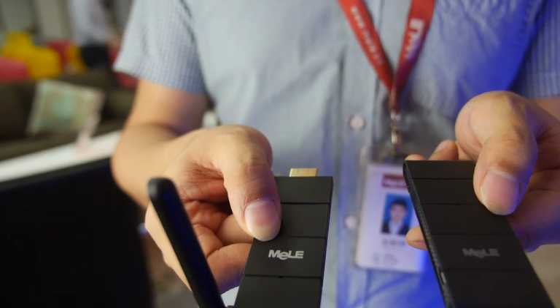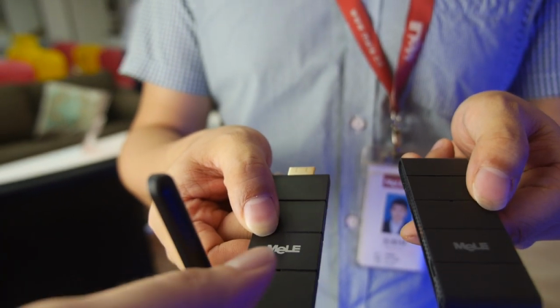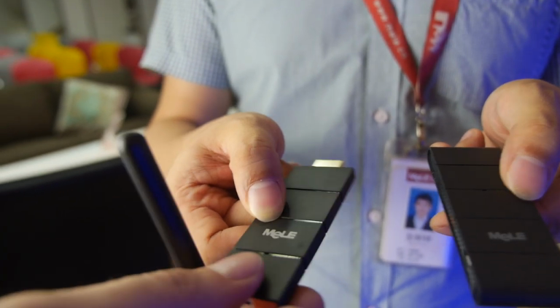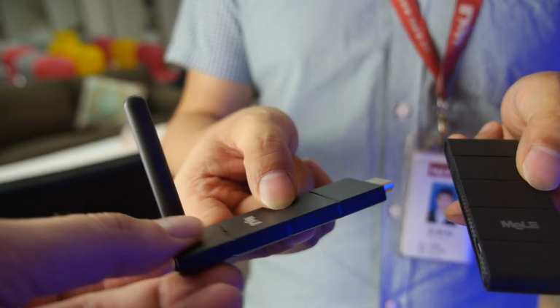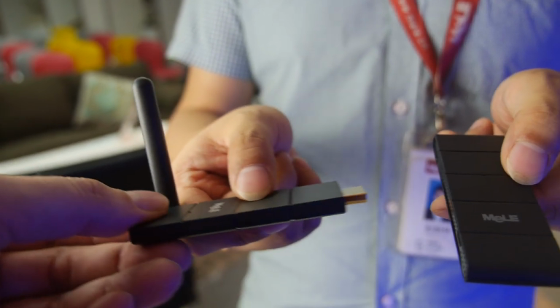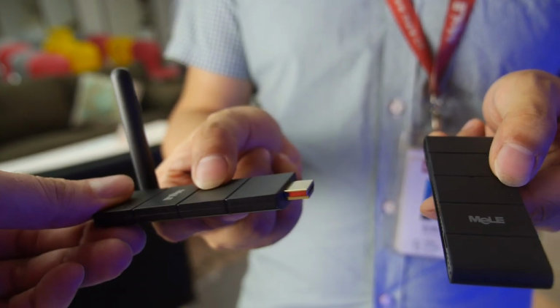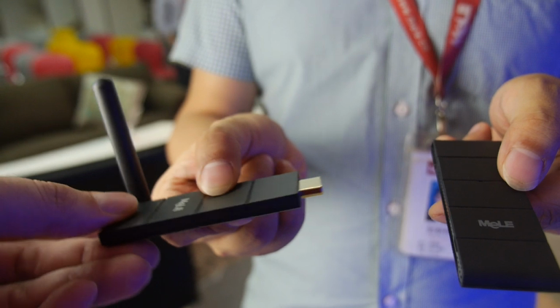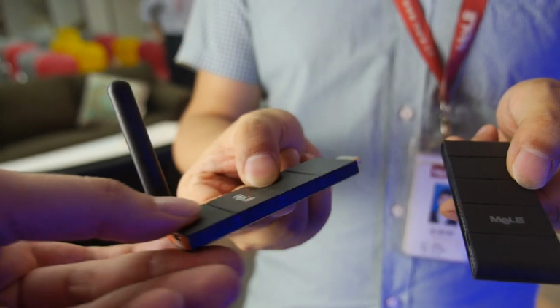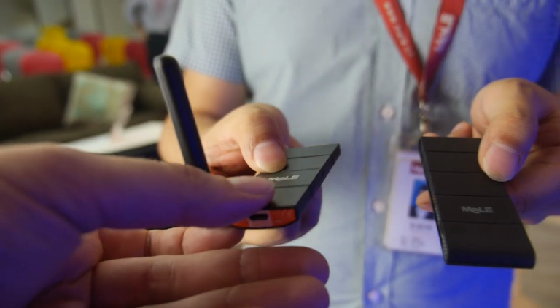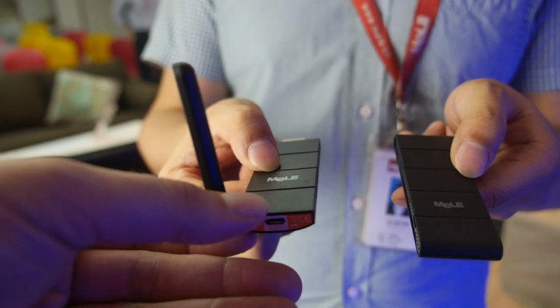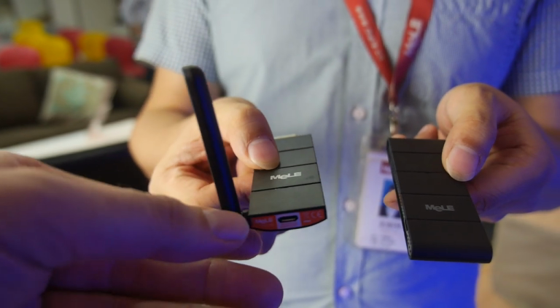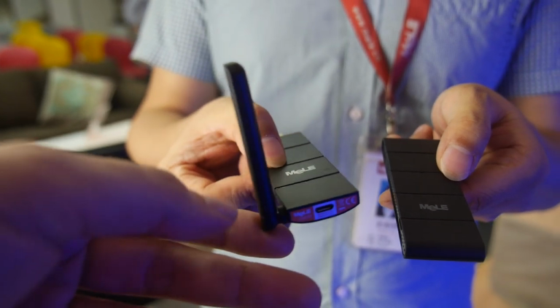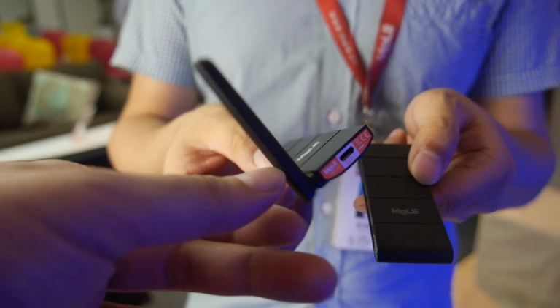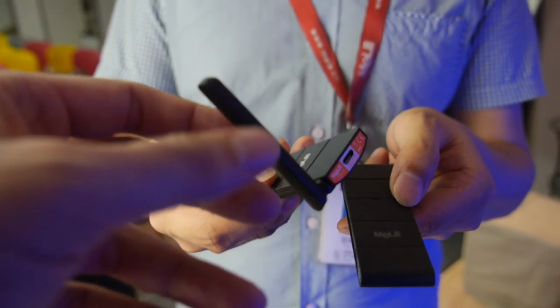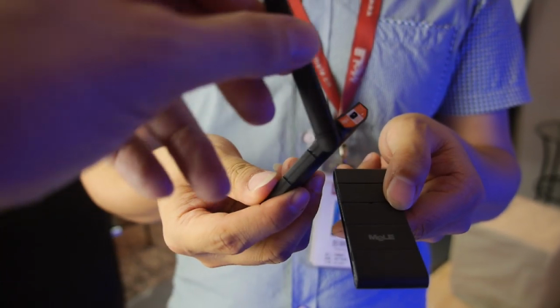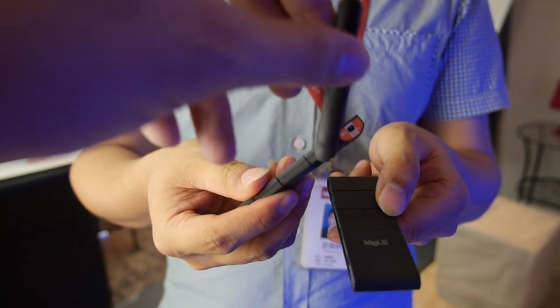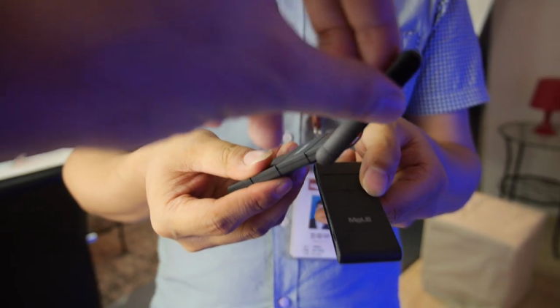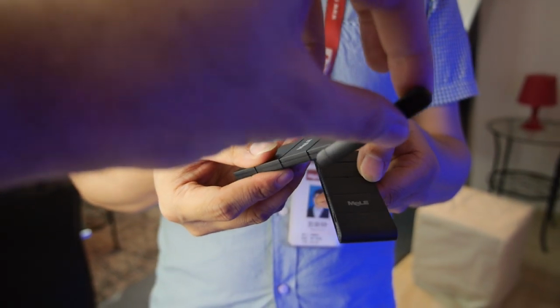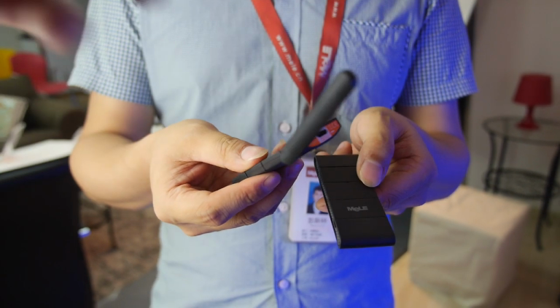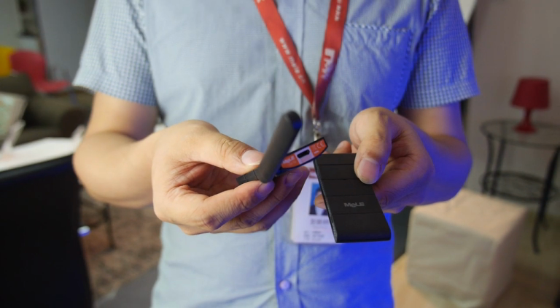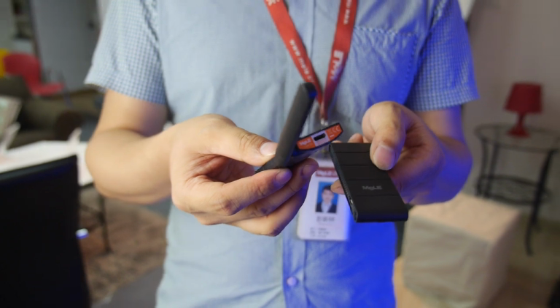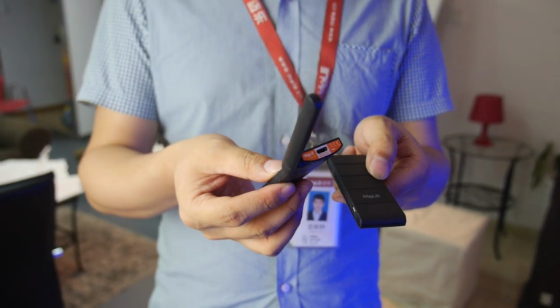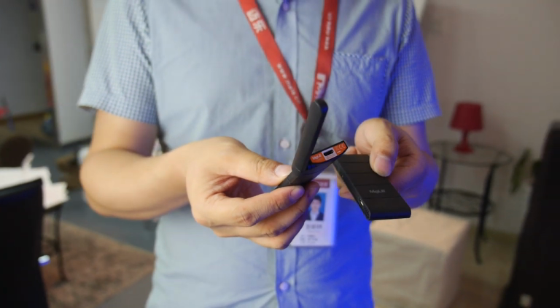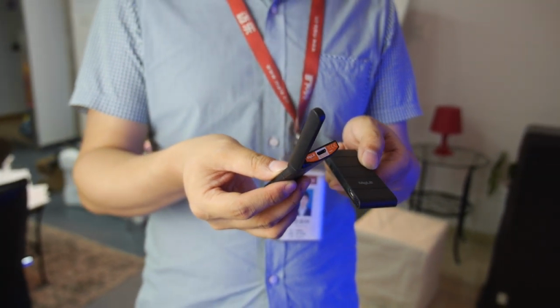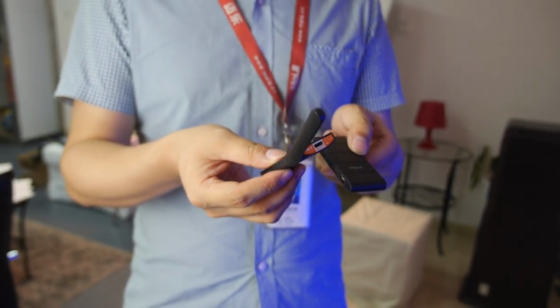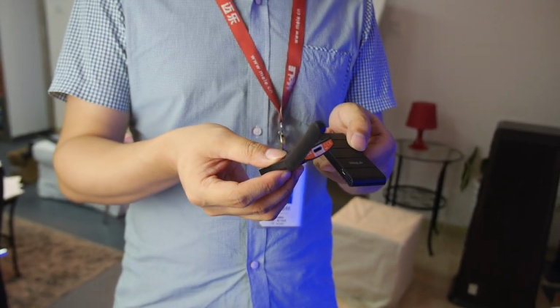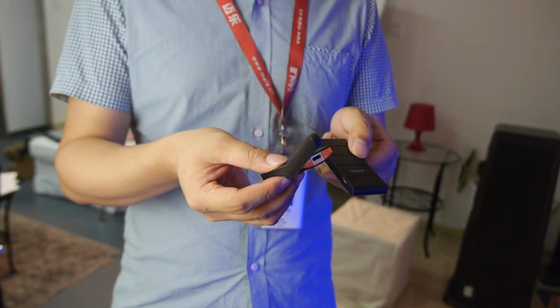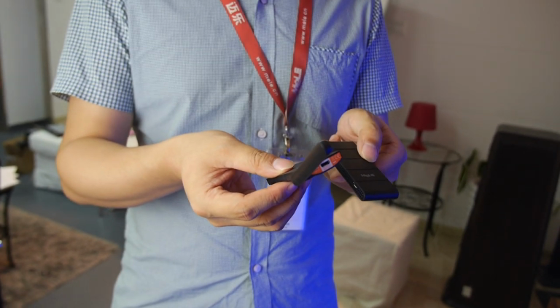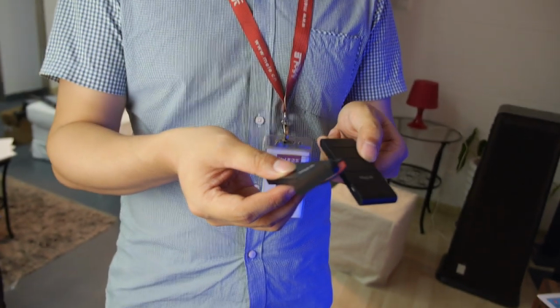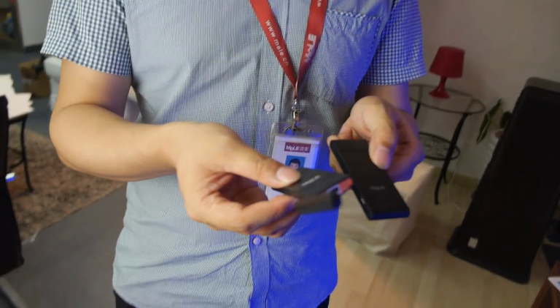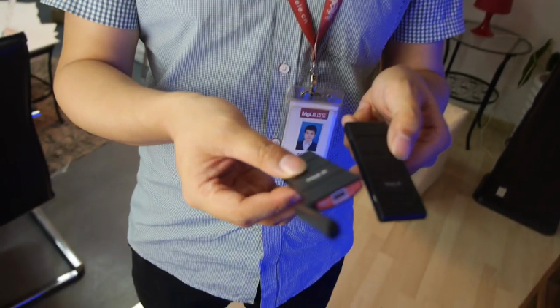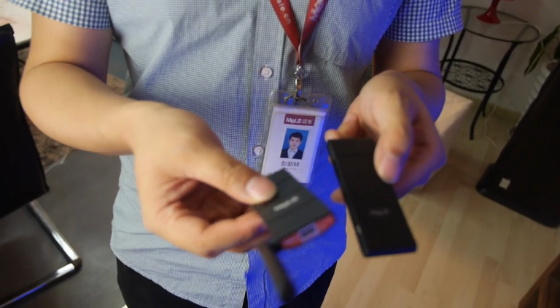The S3 has HDMI on one side and power through micro USB on the other. It also has an external Wi-Fi antenna to enhance the Wi-Fi signal.